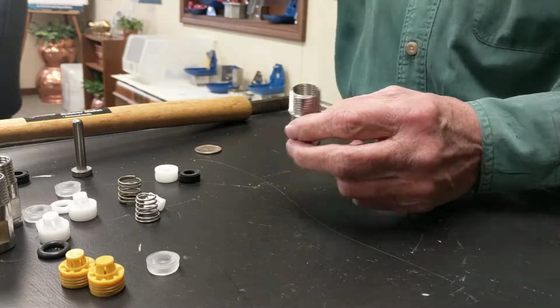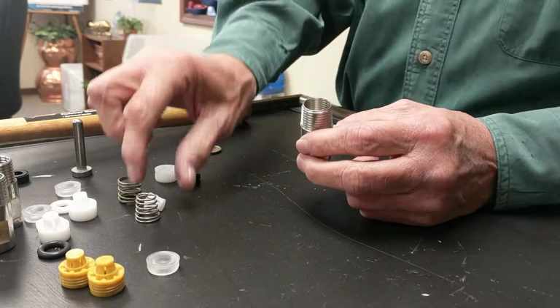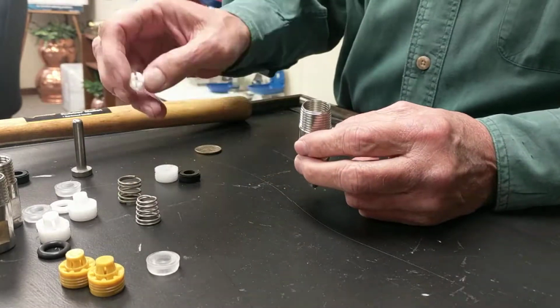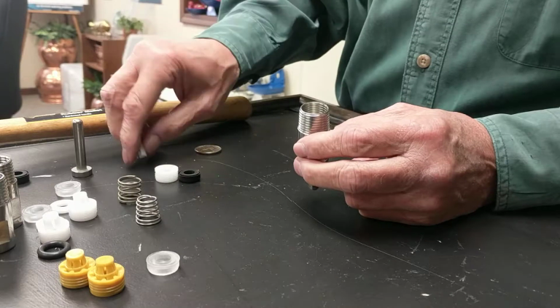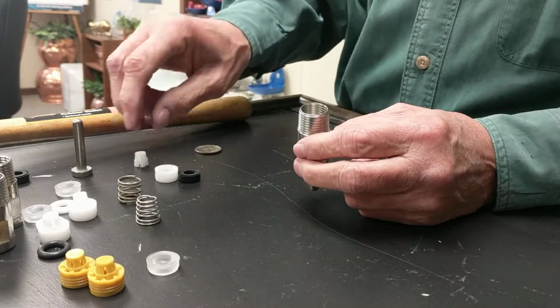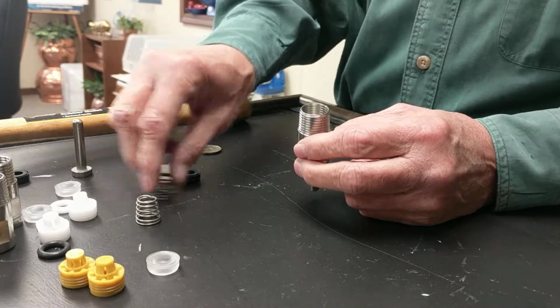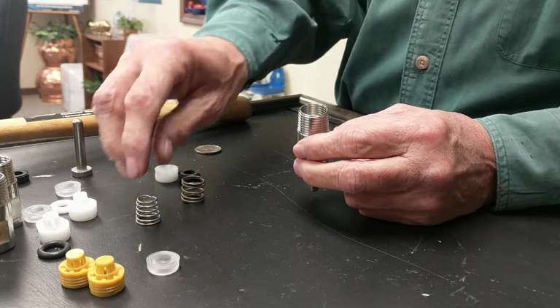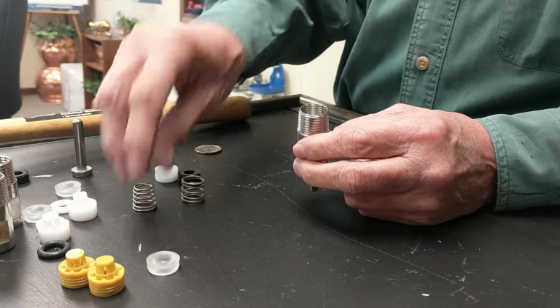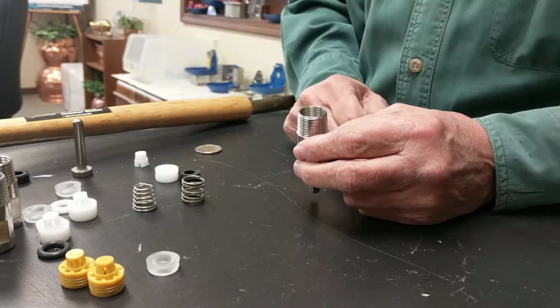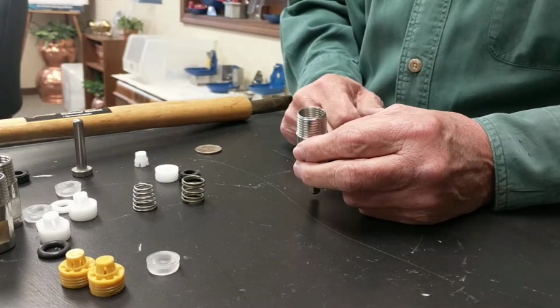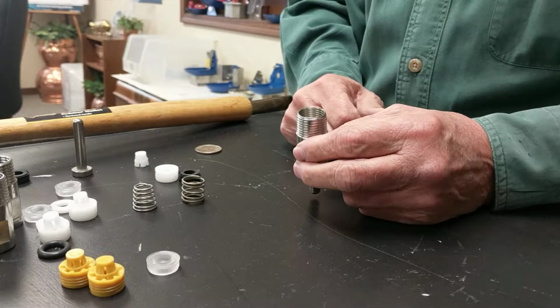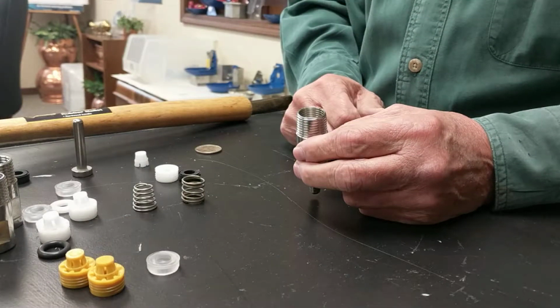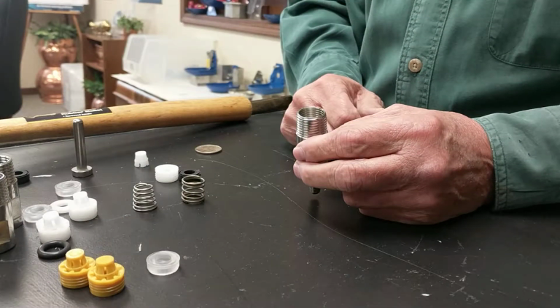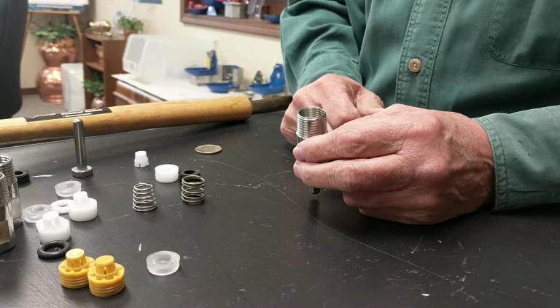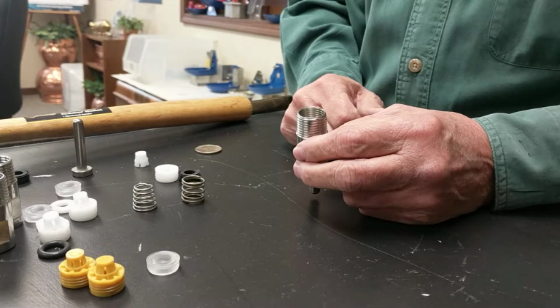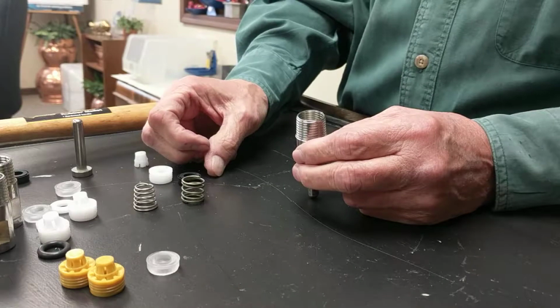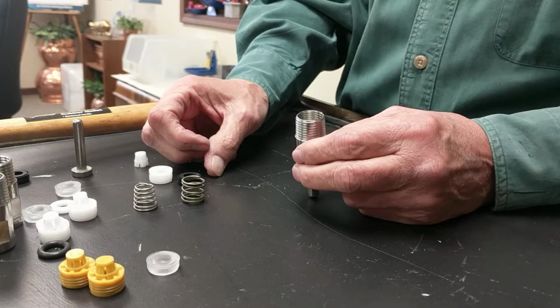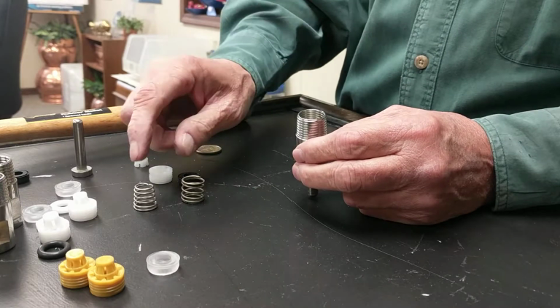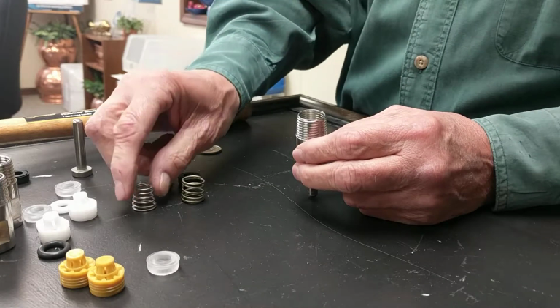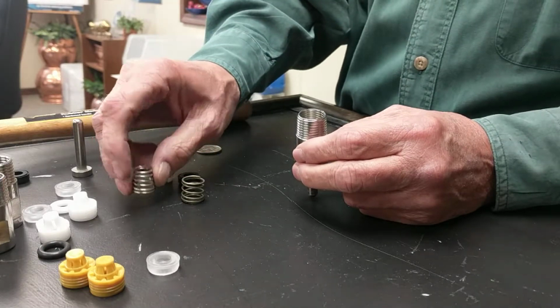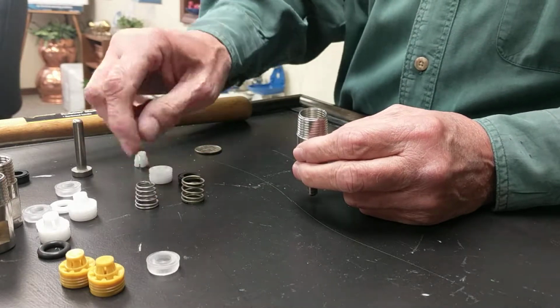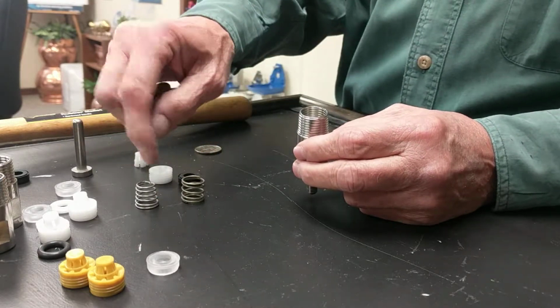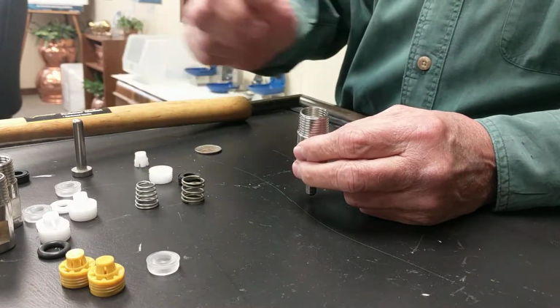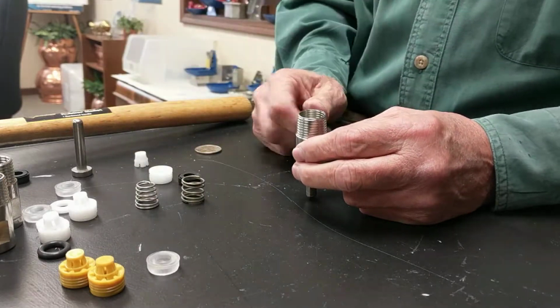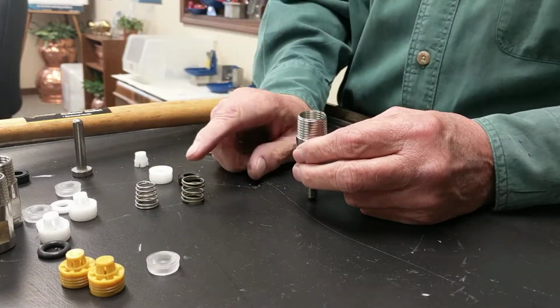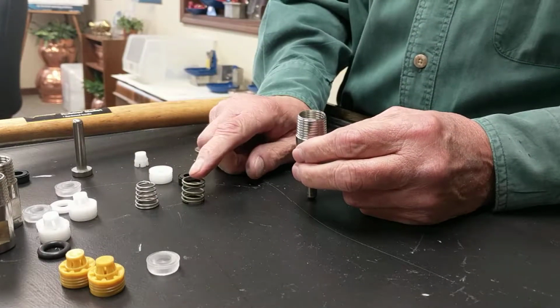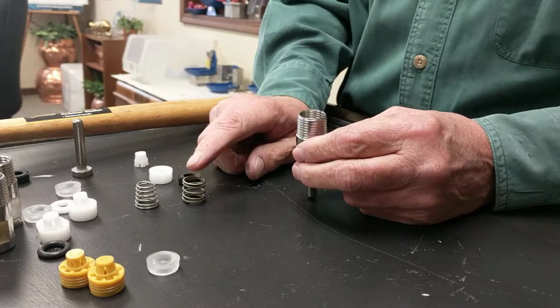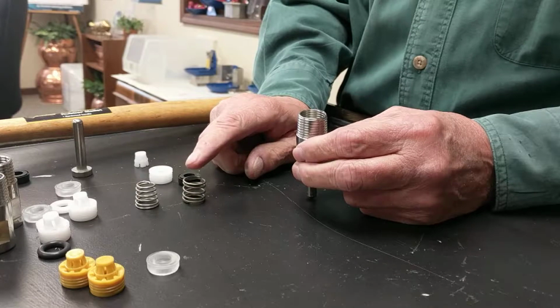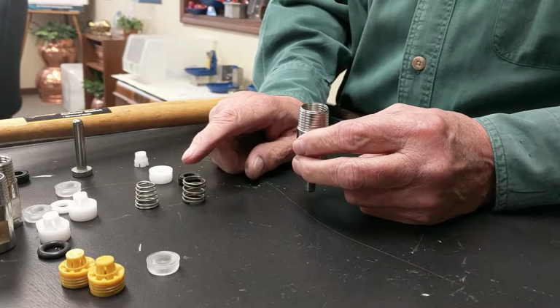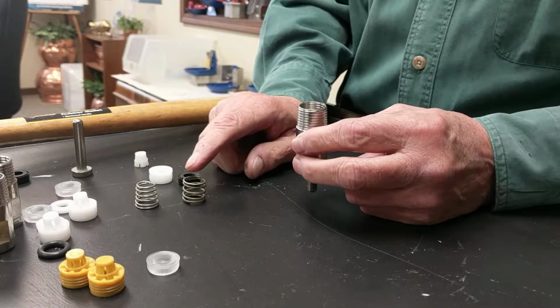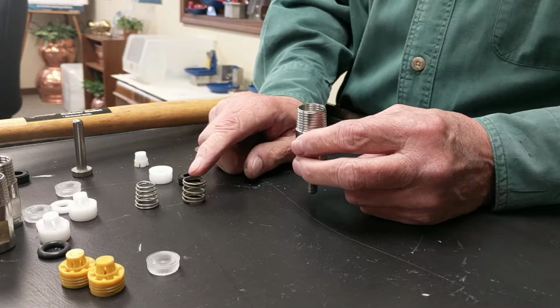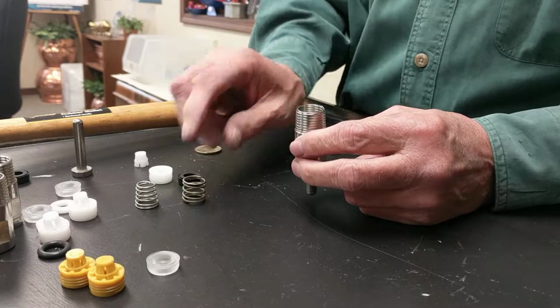We made a design change from a six-coil conical spring, meaning it's tapered, and we have now went to what's called an hourglass spring. It fits right into the body just like that.